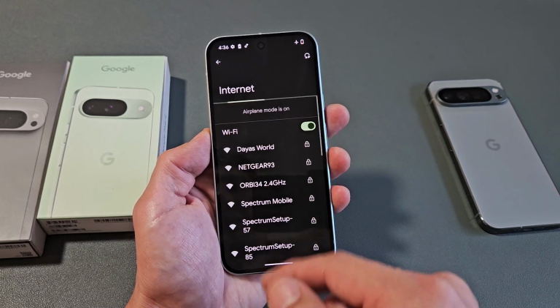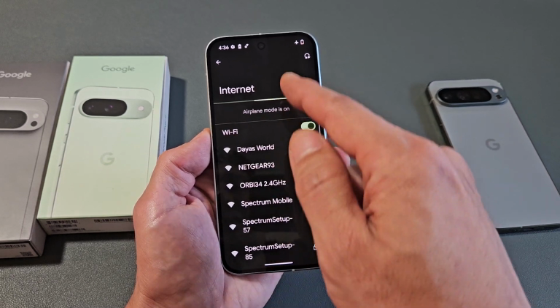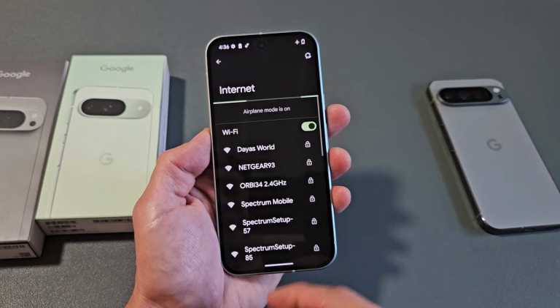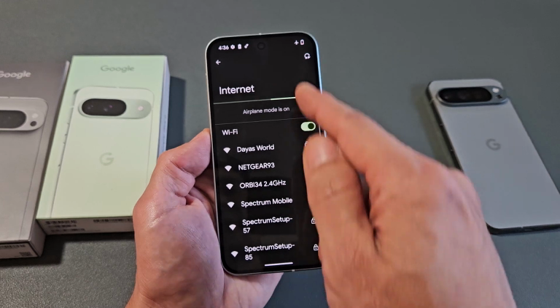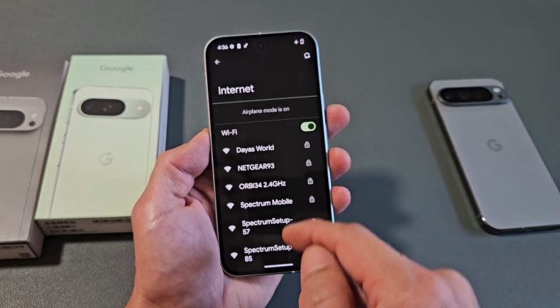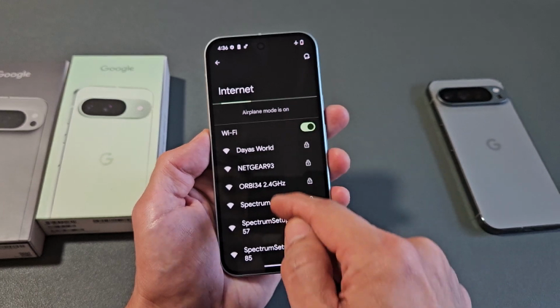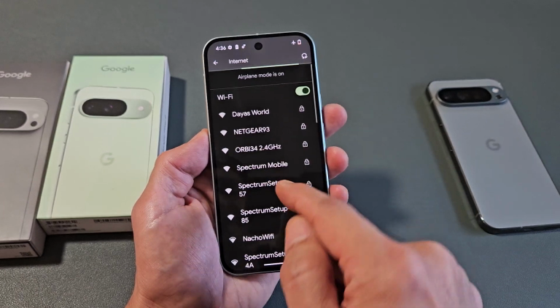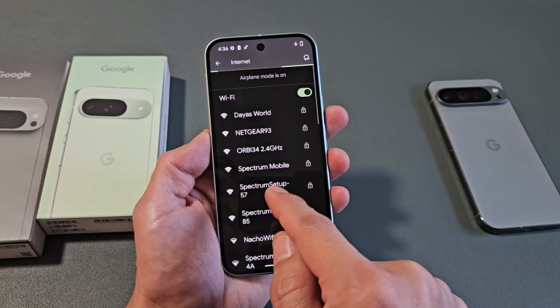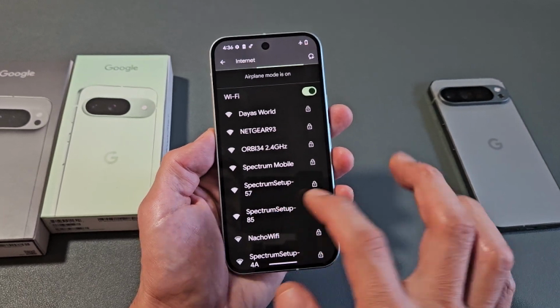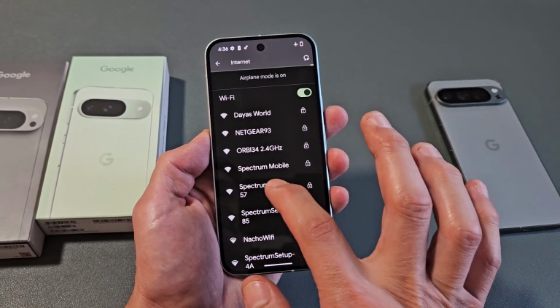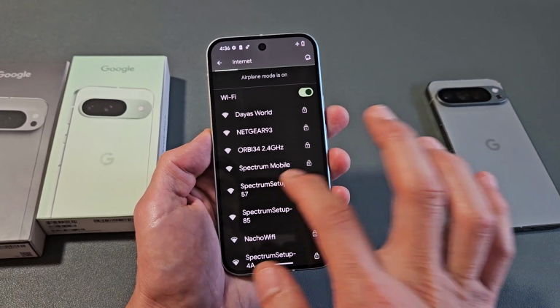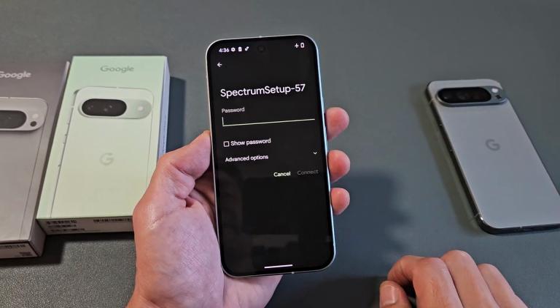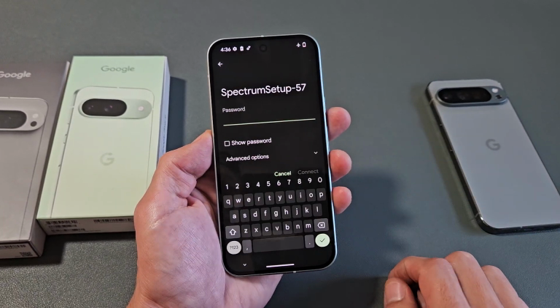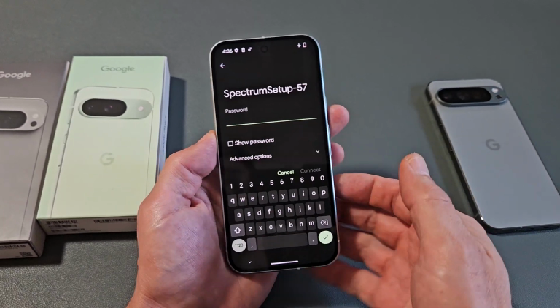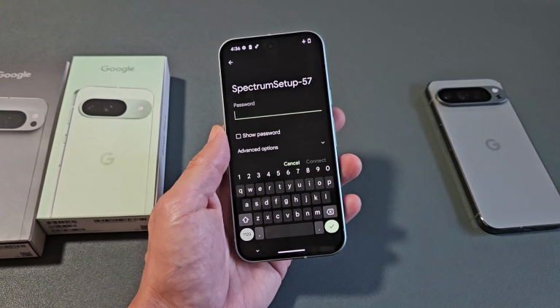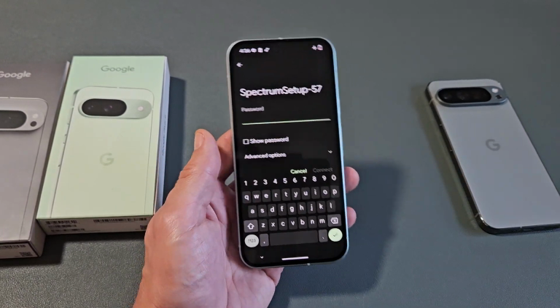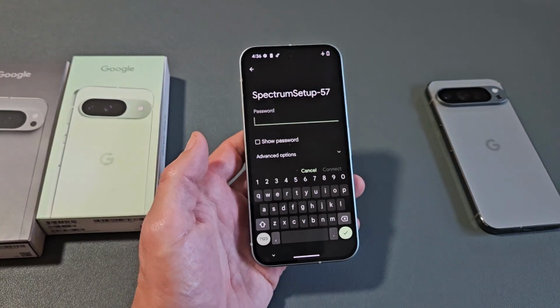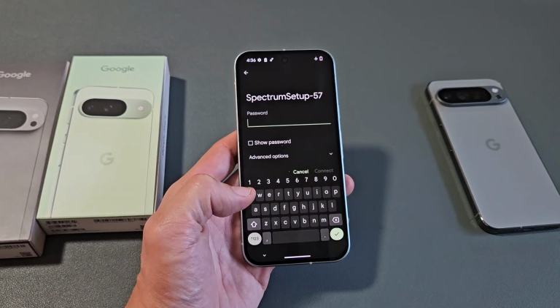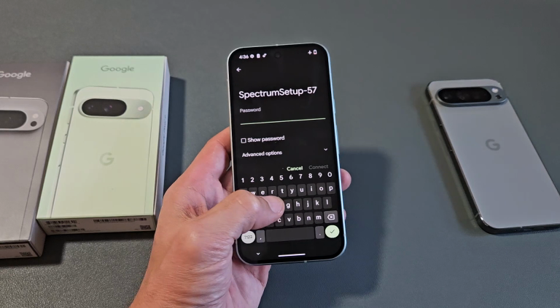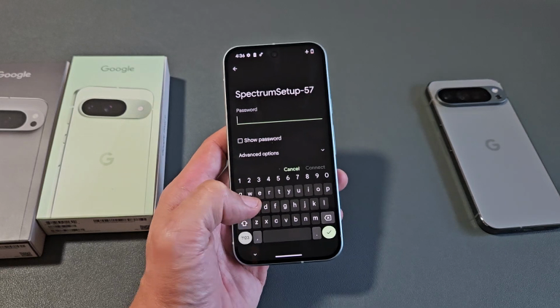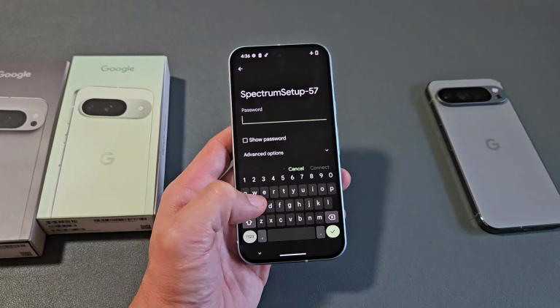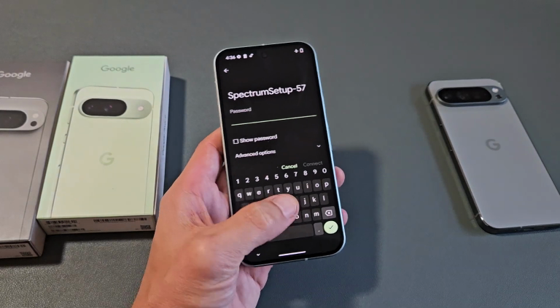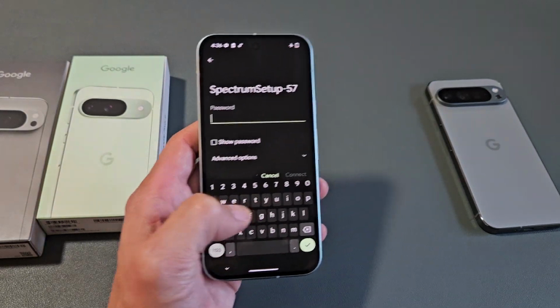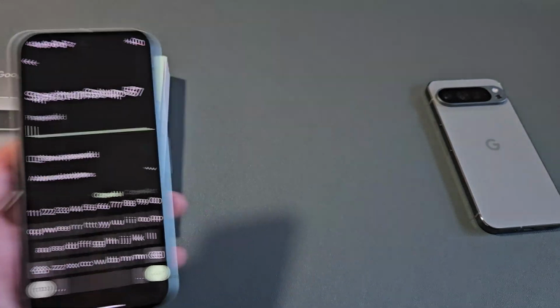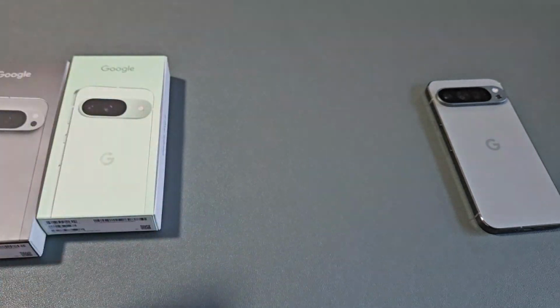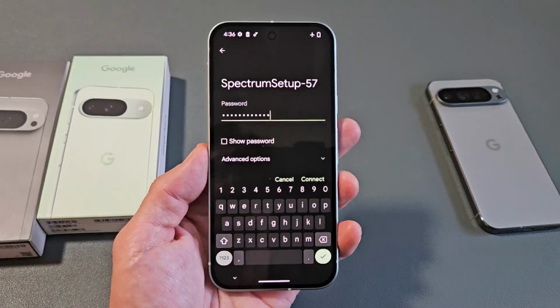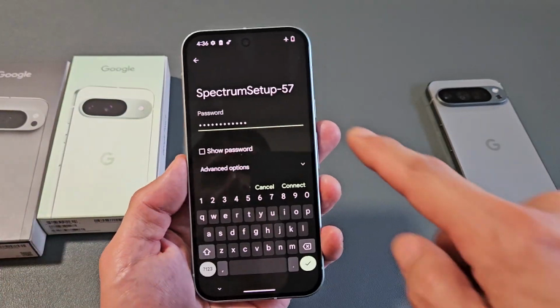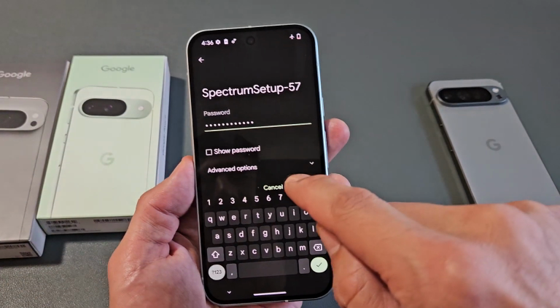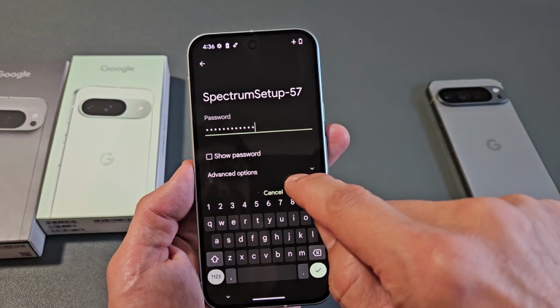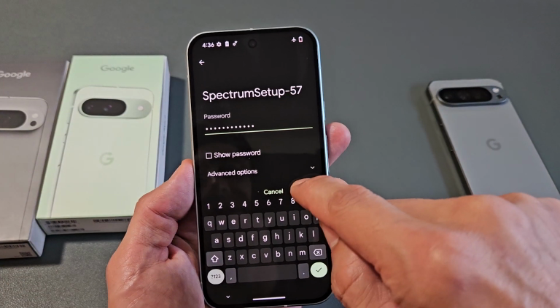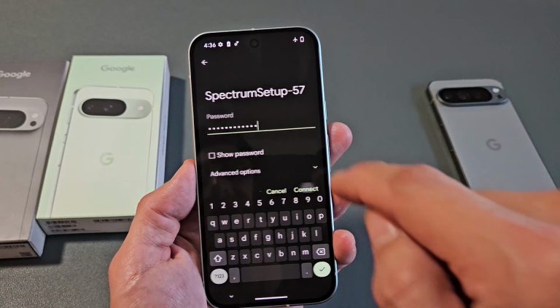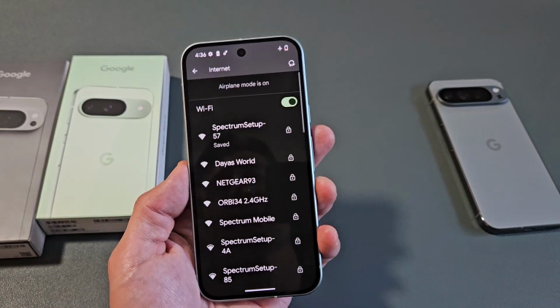Let it find the network — the one I want to connect to is right here. Let me tap on that. Go ahead and put in the password if there is one, then tap on Connect.